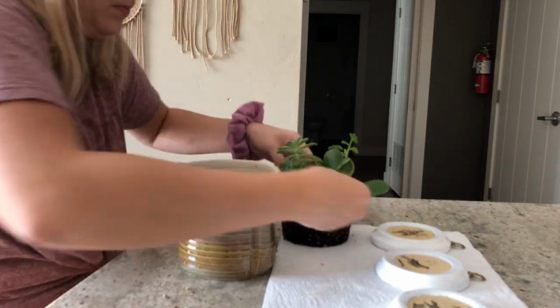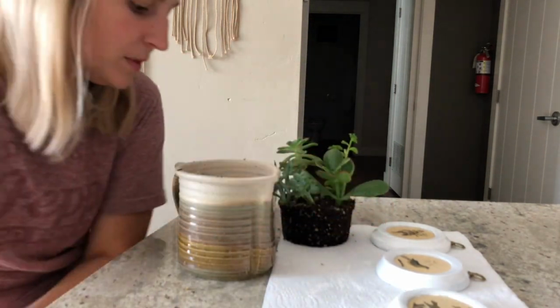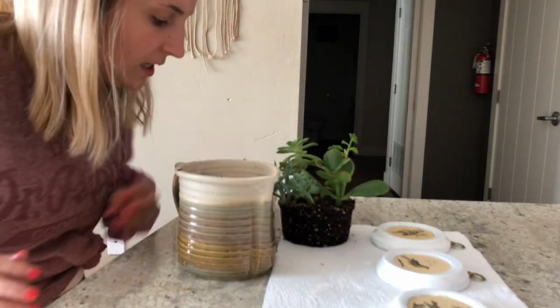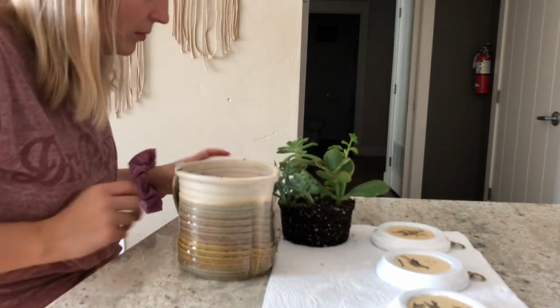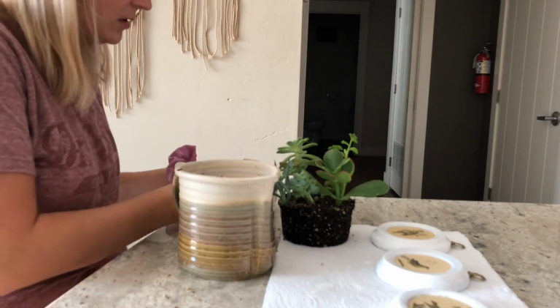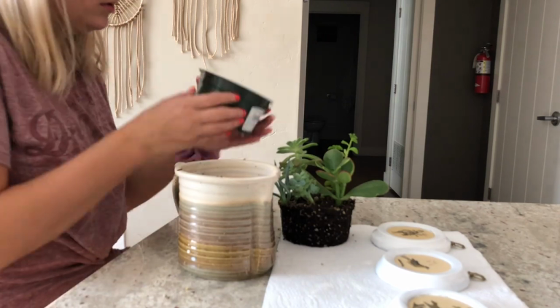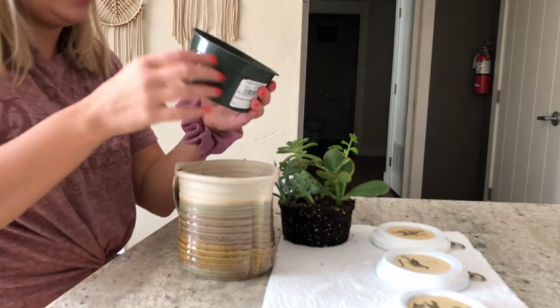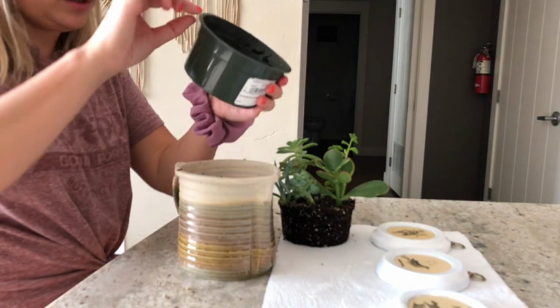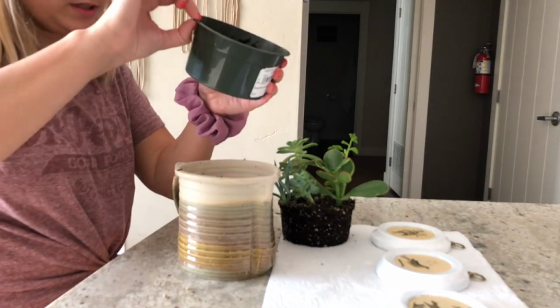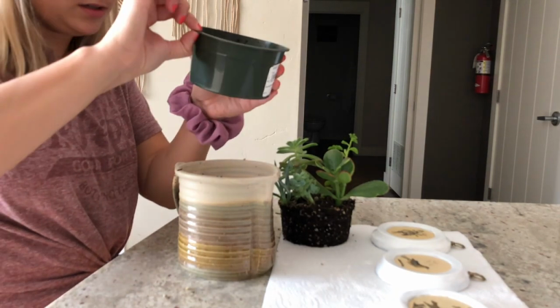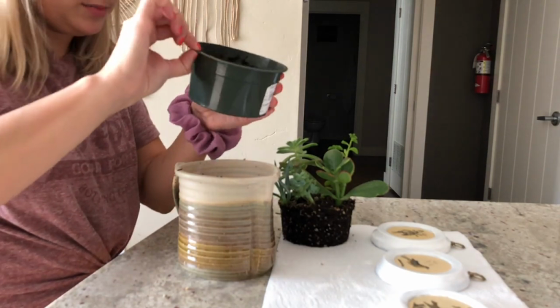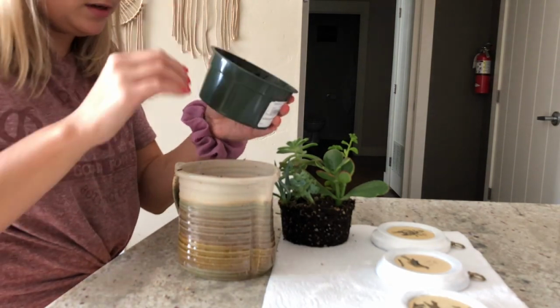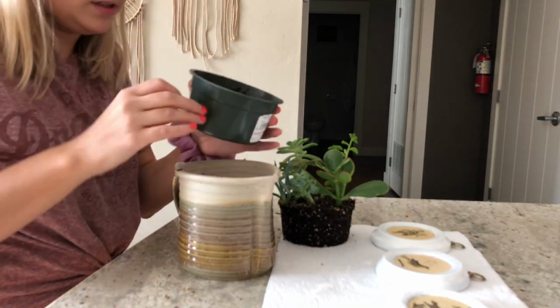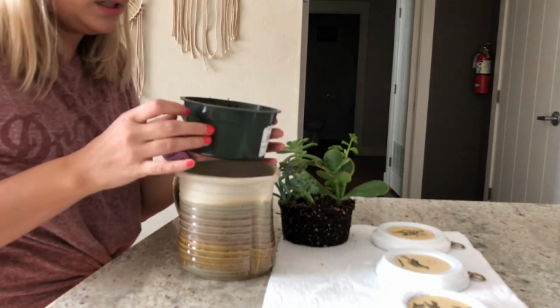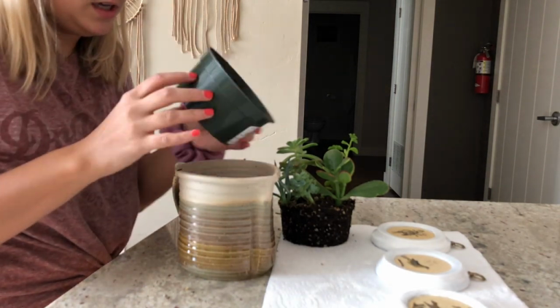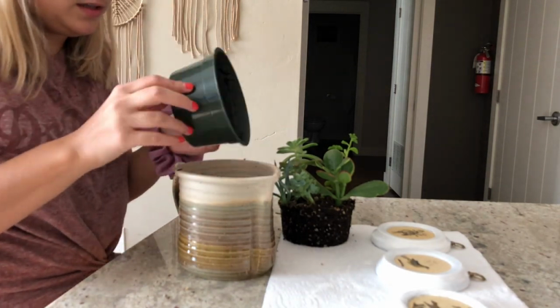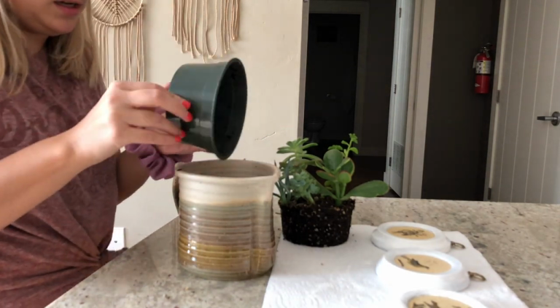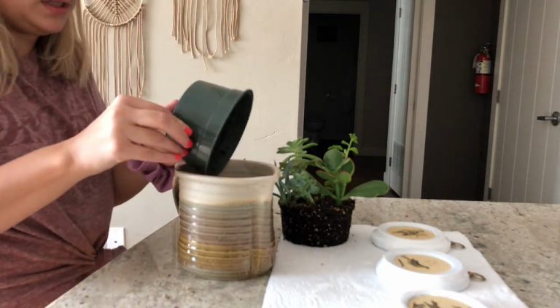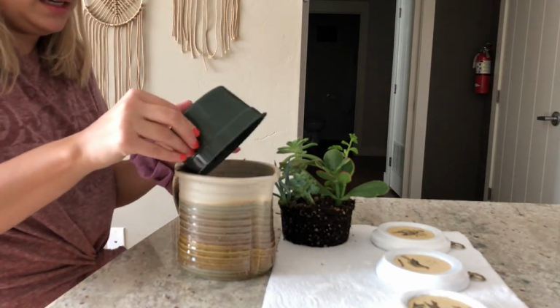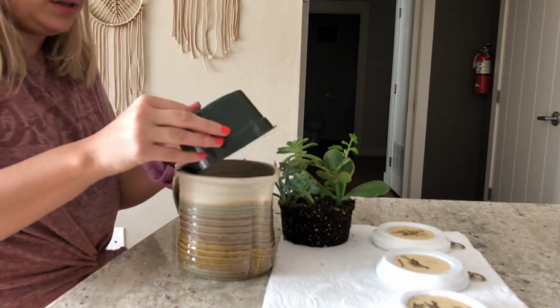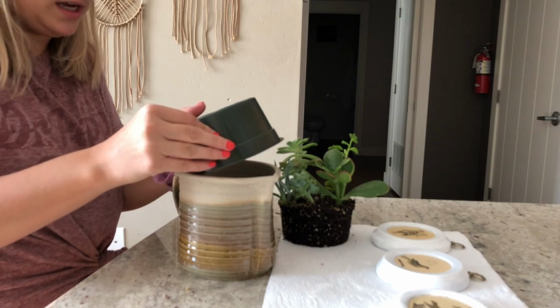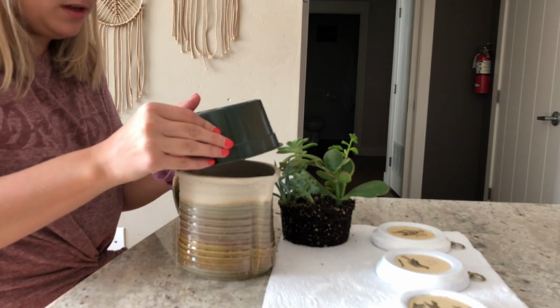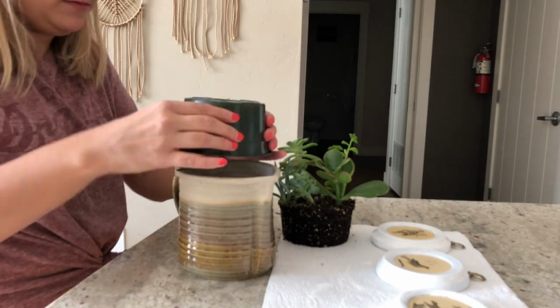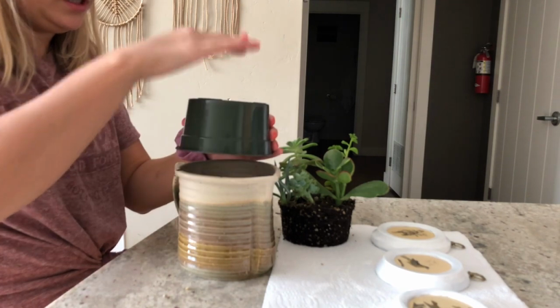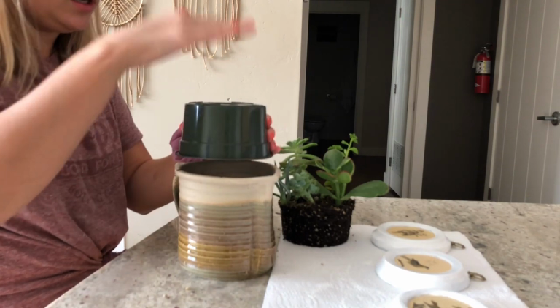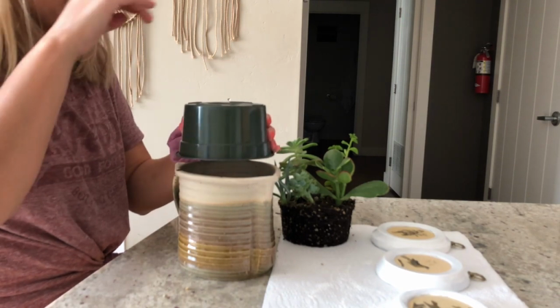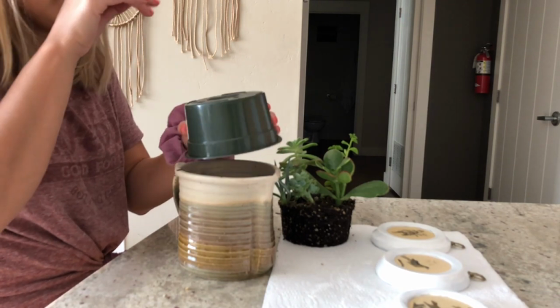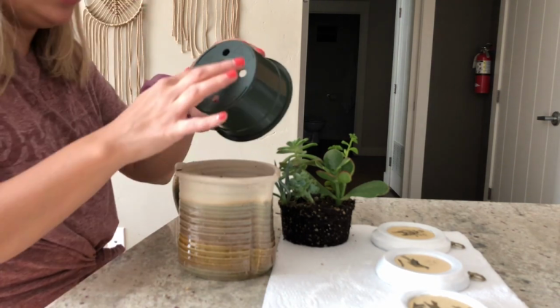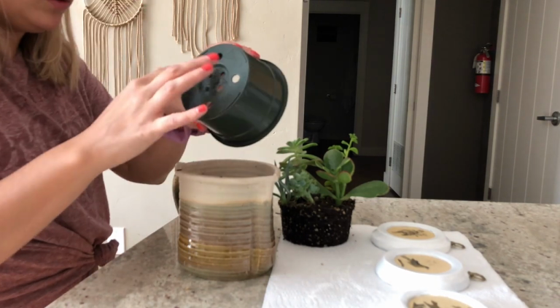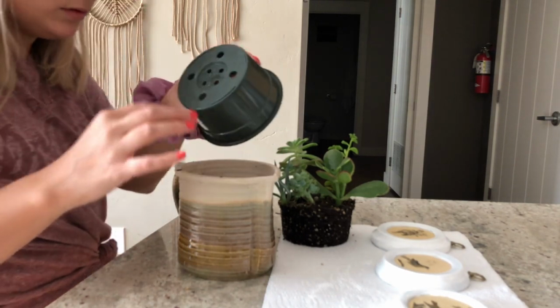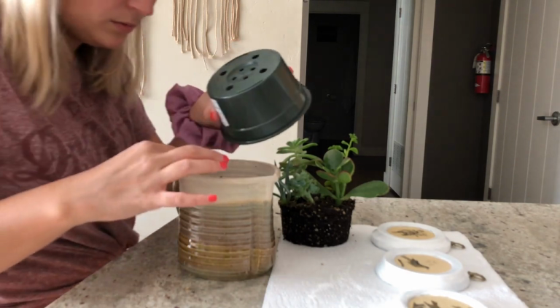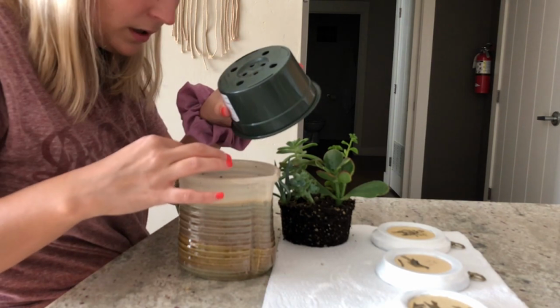I'm thinking maybe what I'll do is trim this top thing off and stick it upside down inside of there for the succulent to sit on top. I'll still have holes for water drainage.